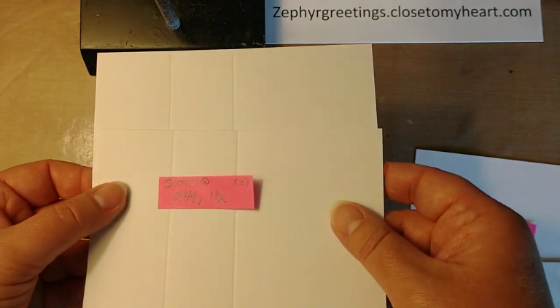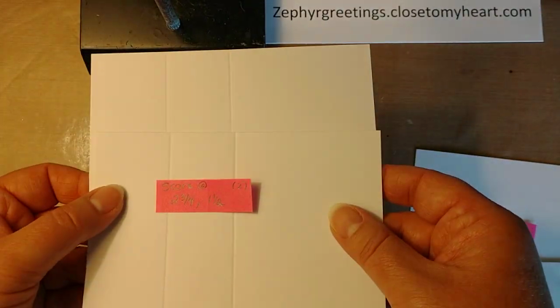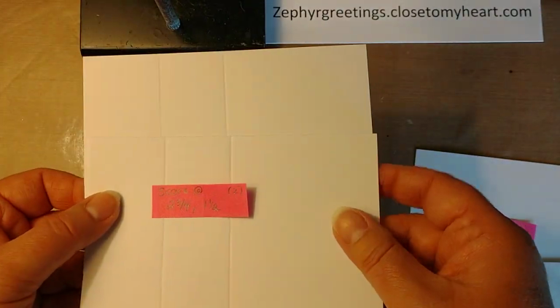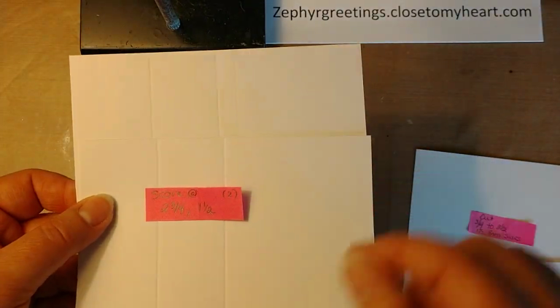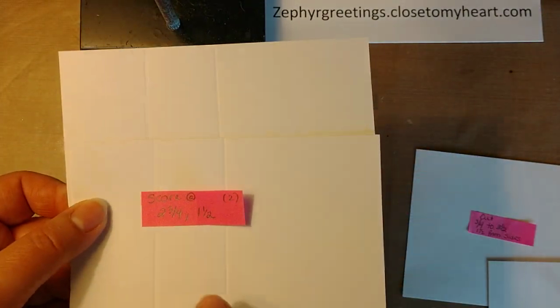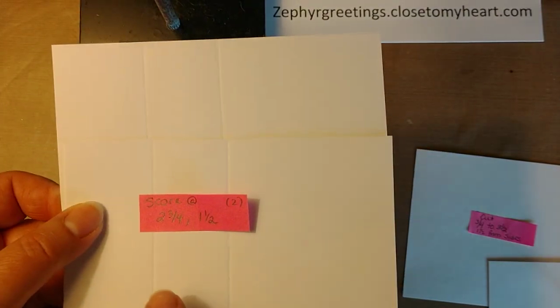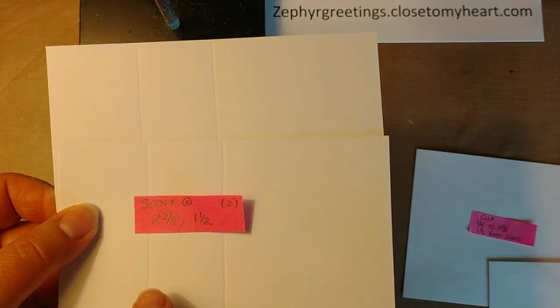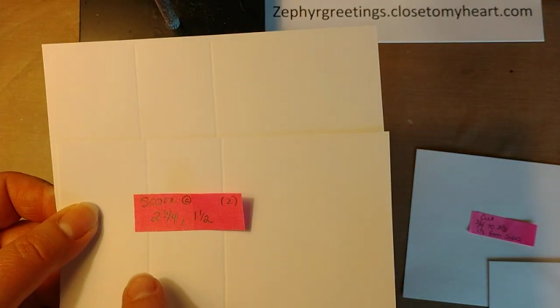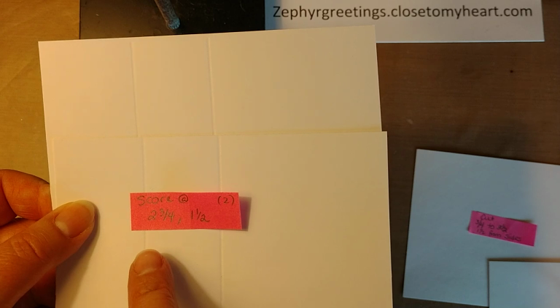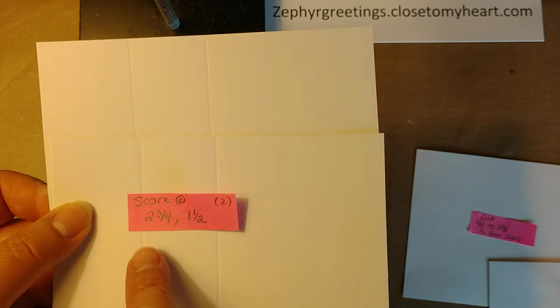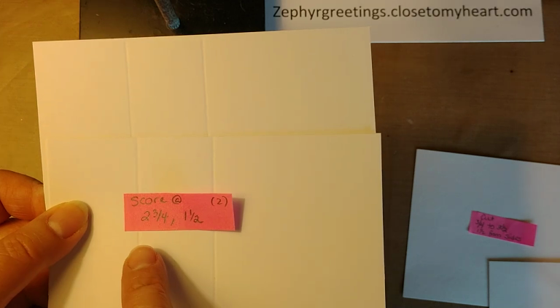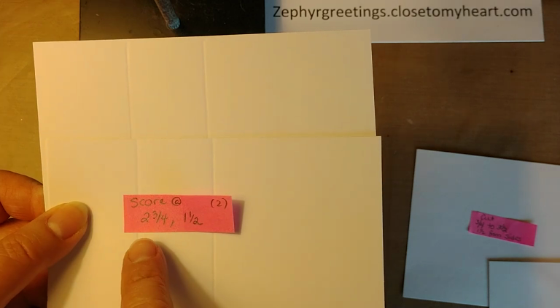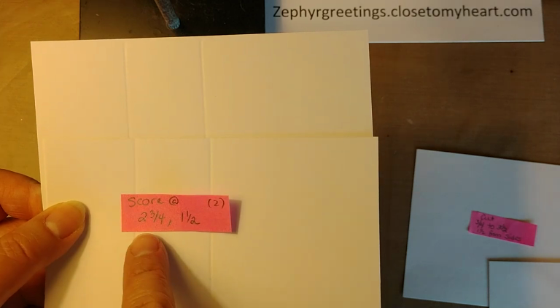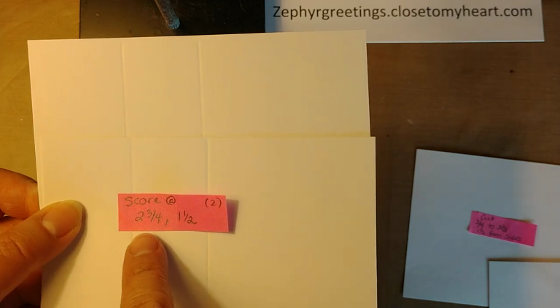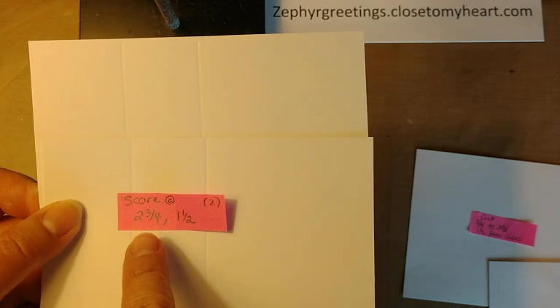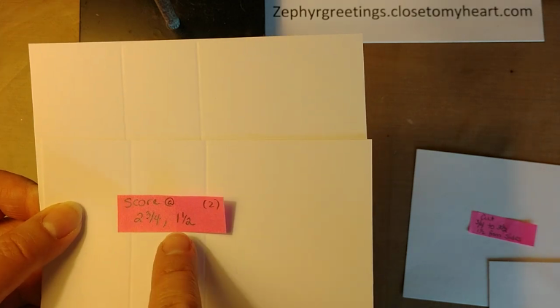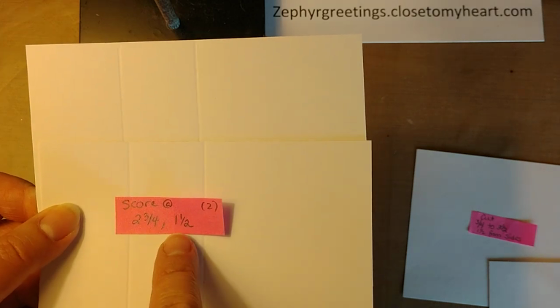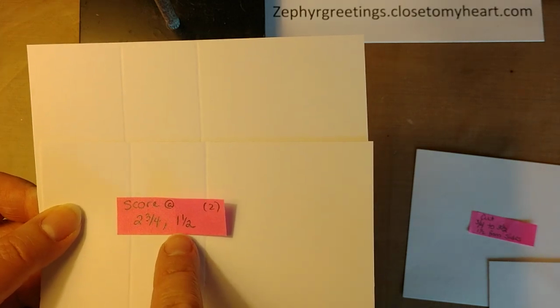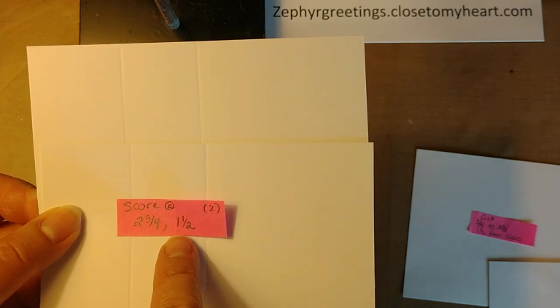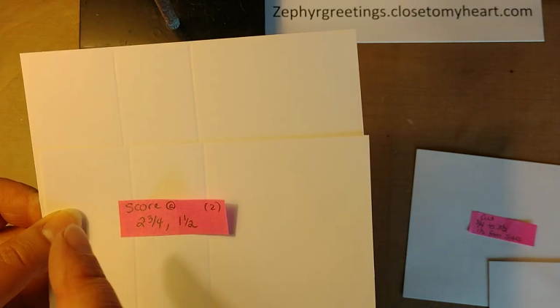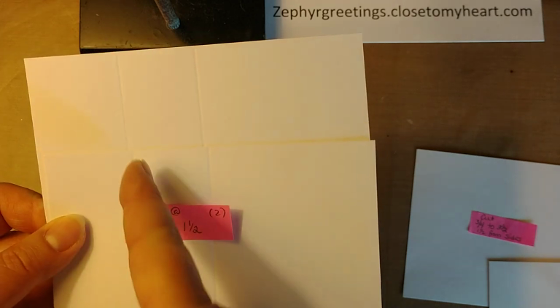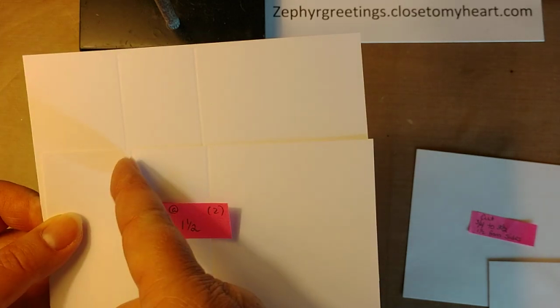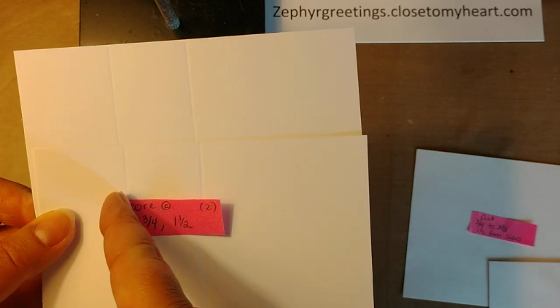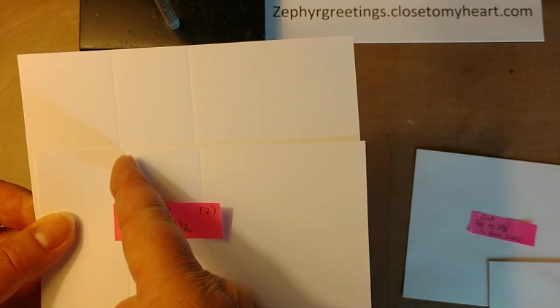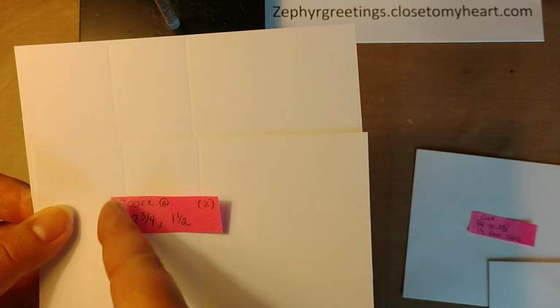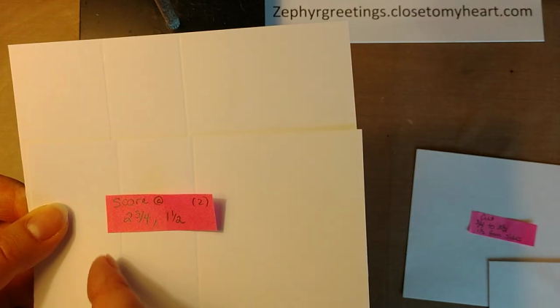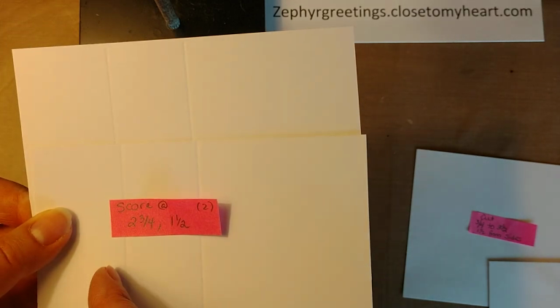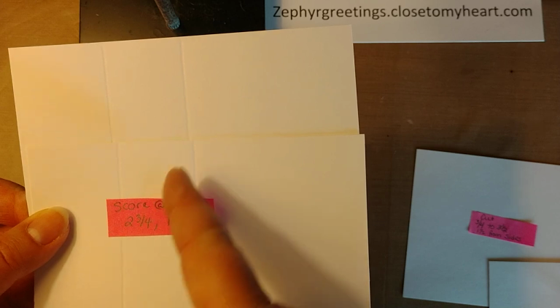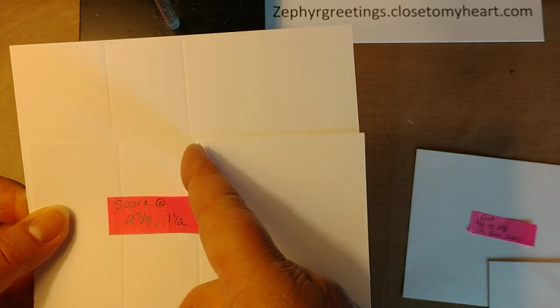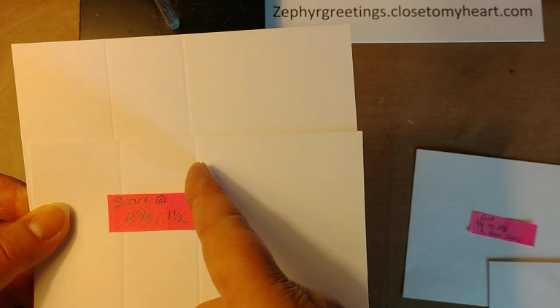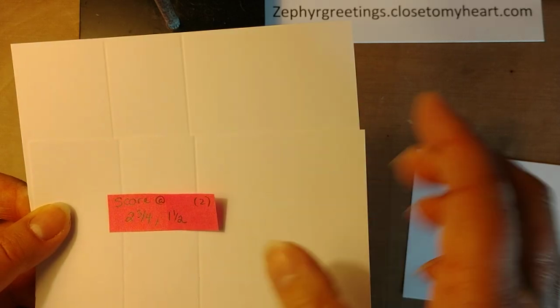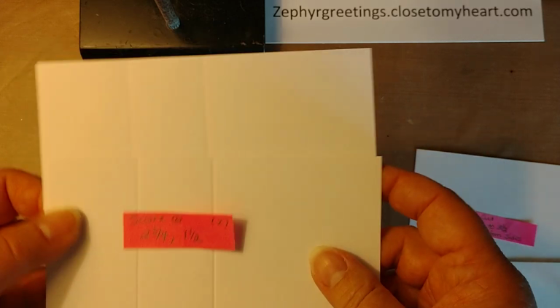Two of them you're going to score at two and three-fourths and one and a half — so one and a half and then two and three-fourths. Both of them.